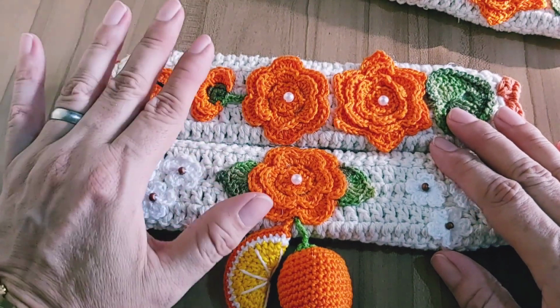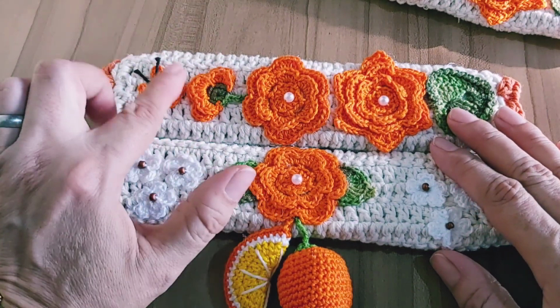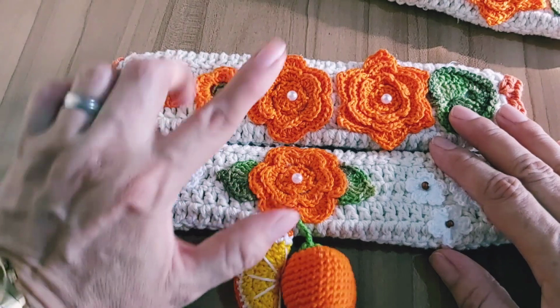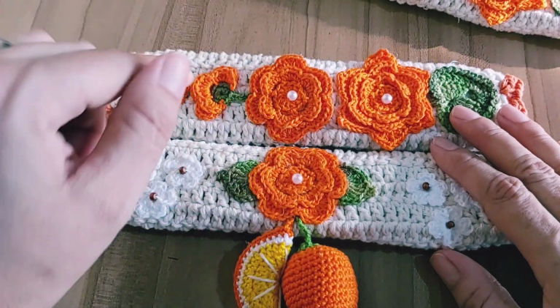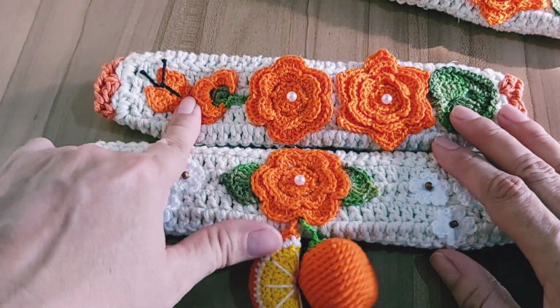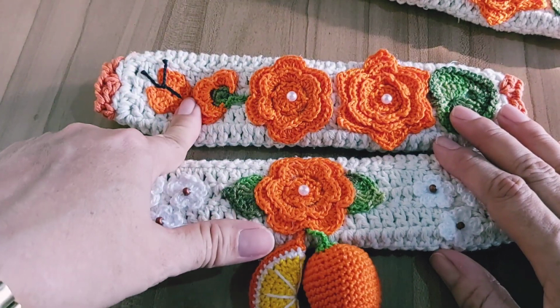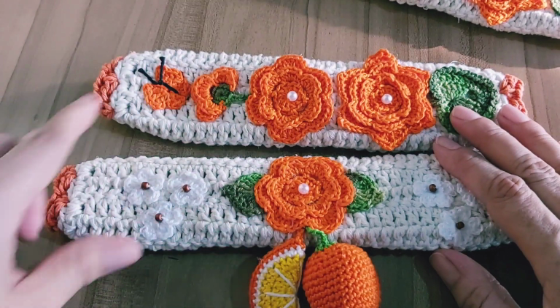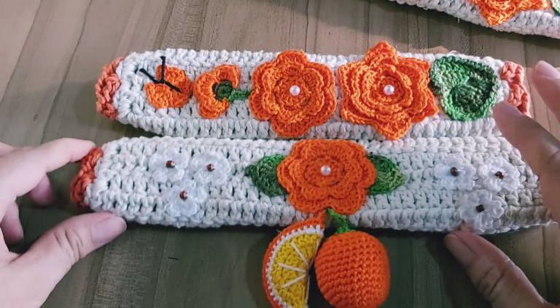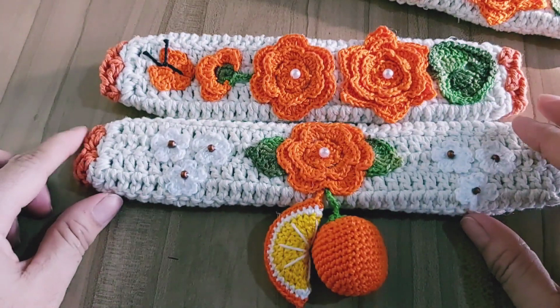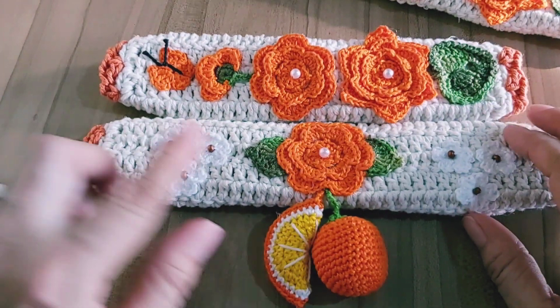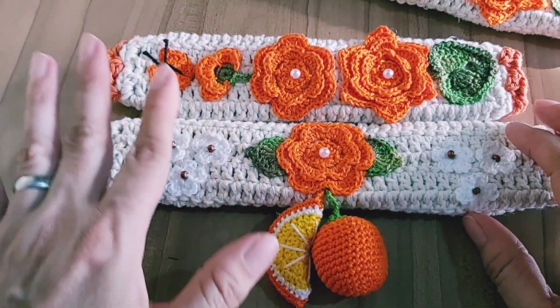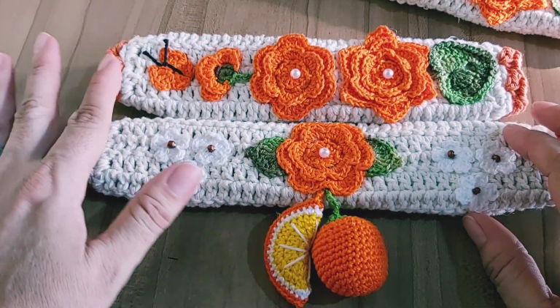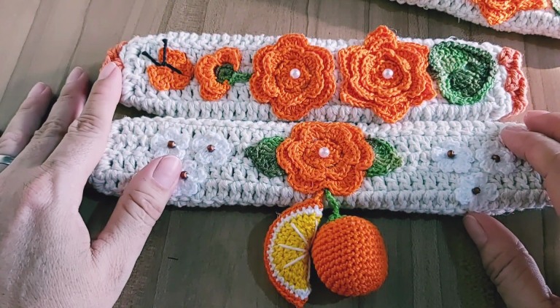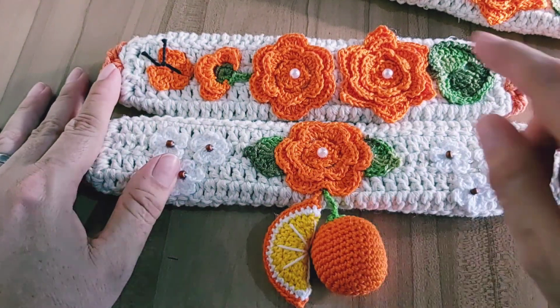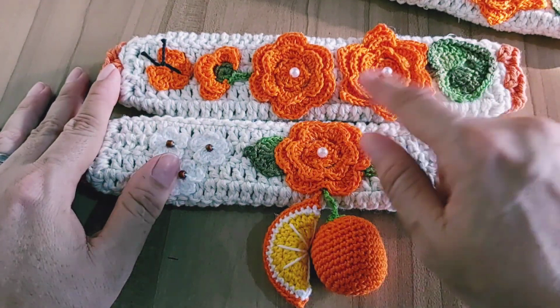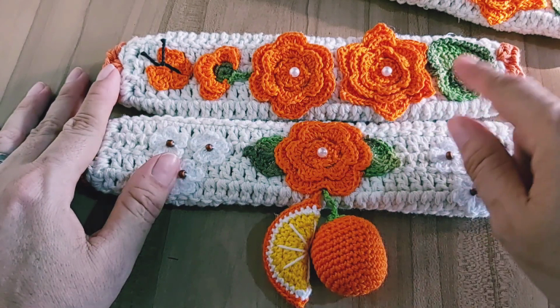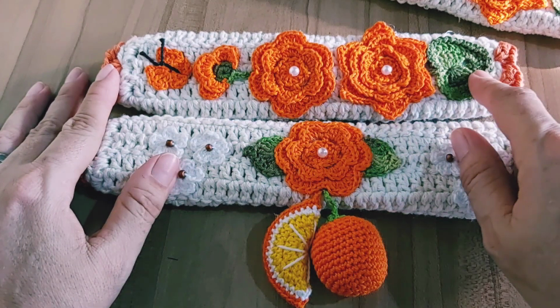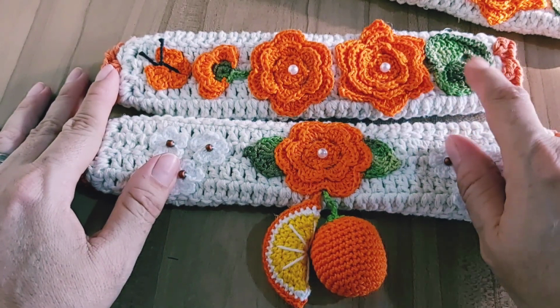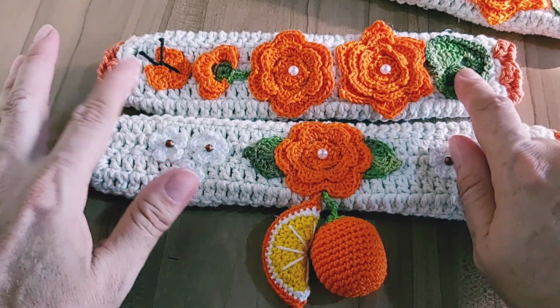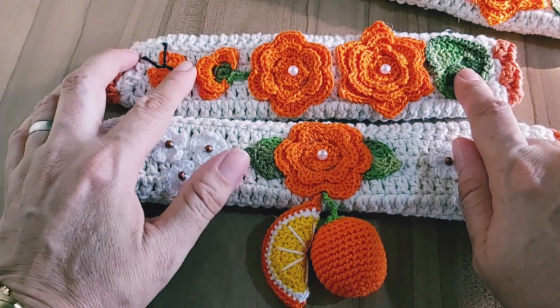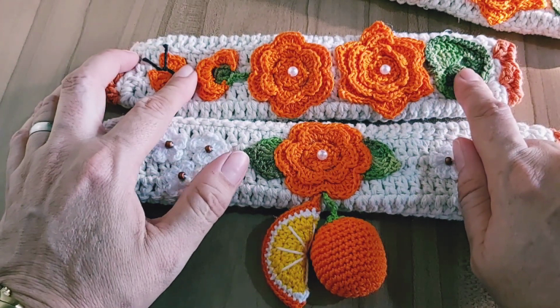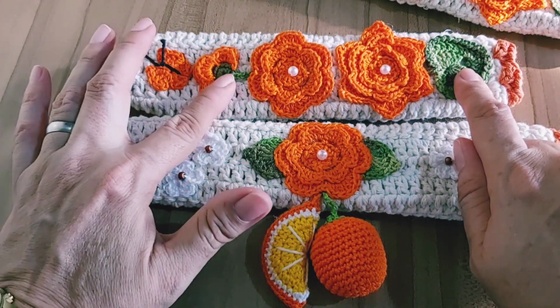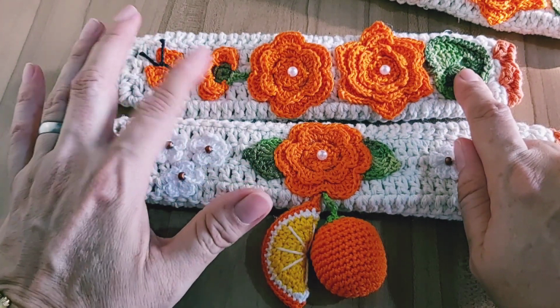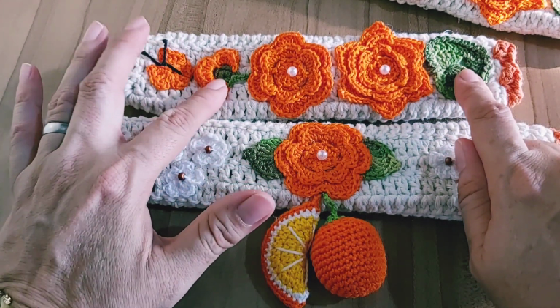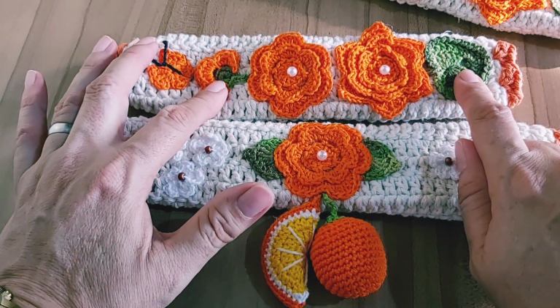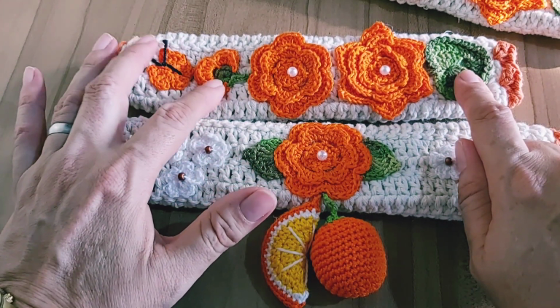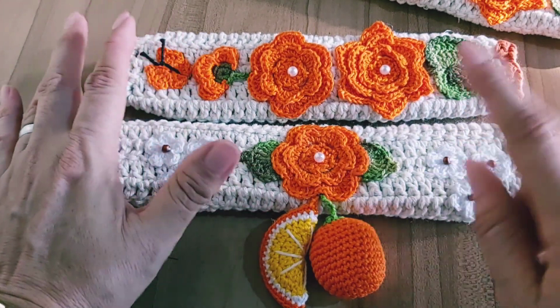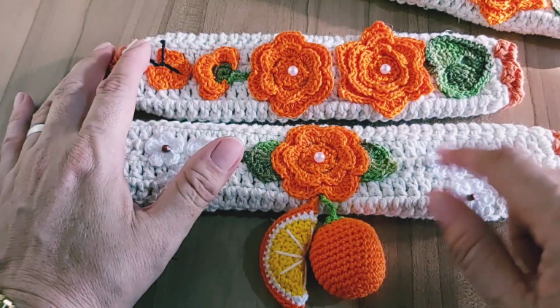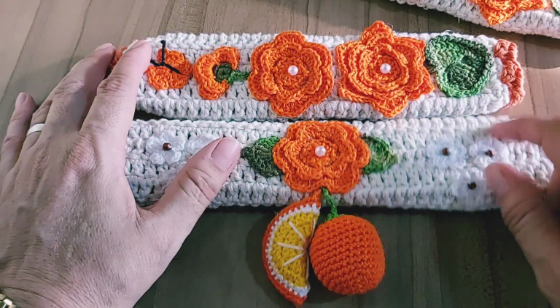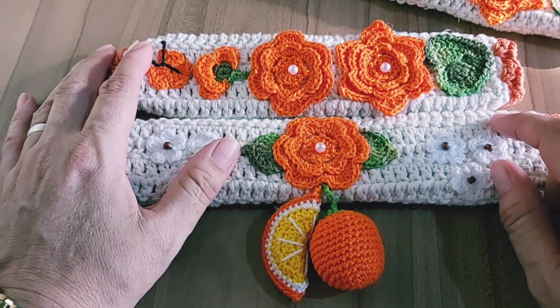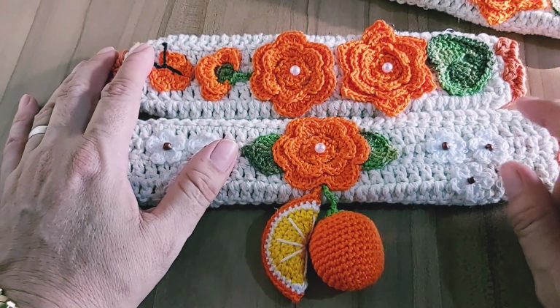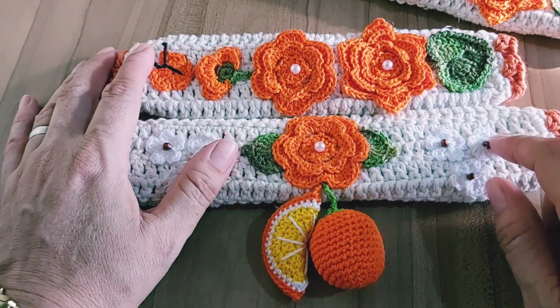Eu quis tudo combinando, porque leva uma mini borboleta também. Mas as flores, essa folha aqui, a borboletinha, esse botãozinho aqui — eu já tenho gravado aqui no canal.